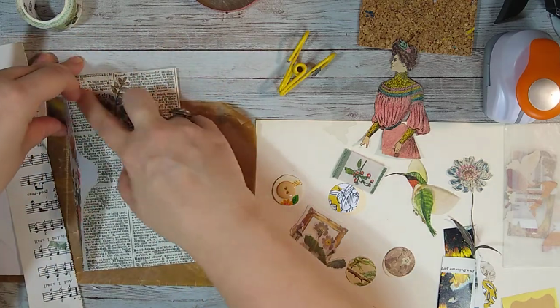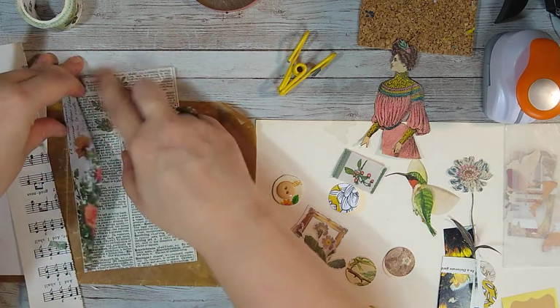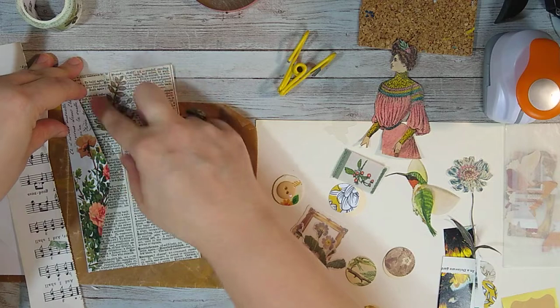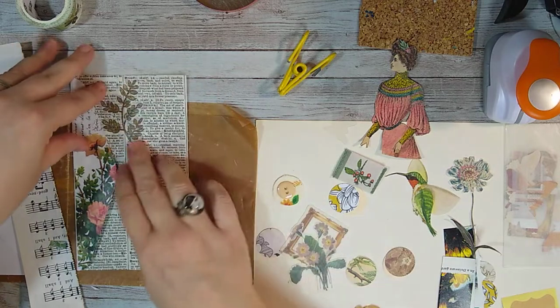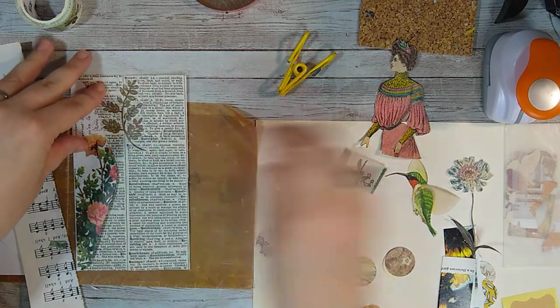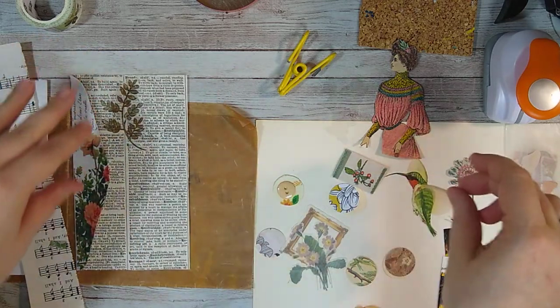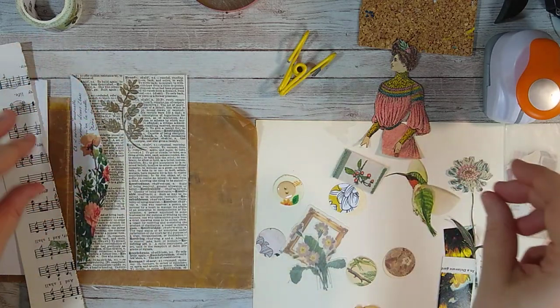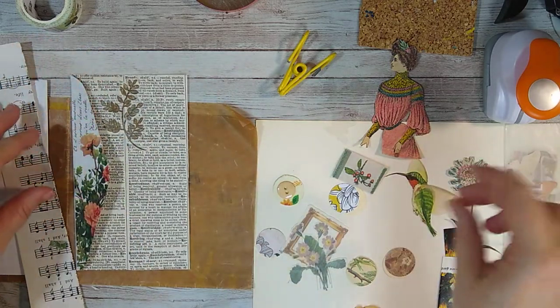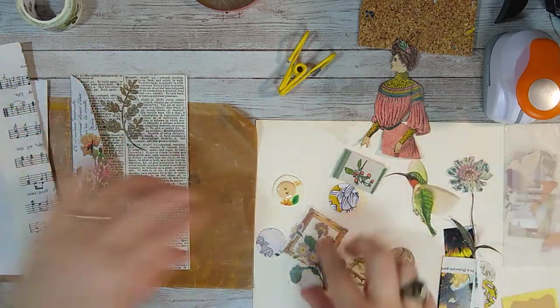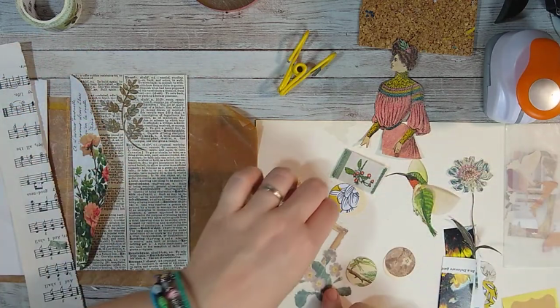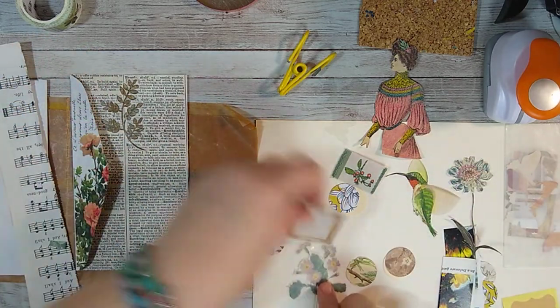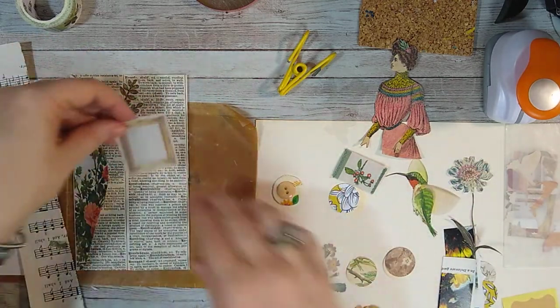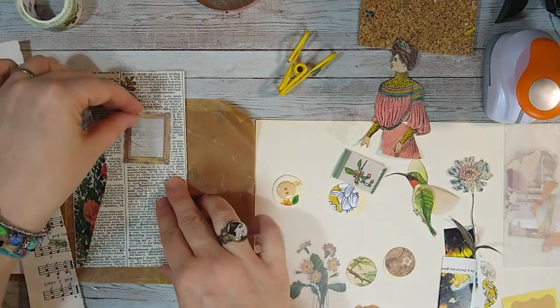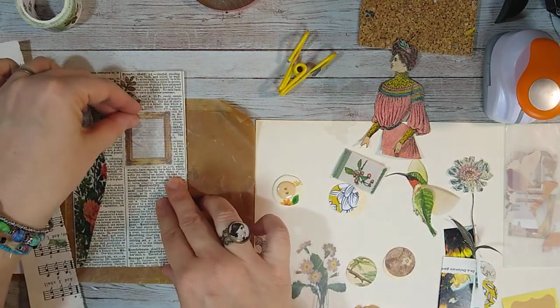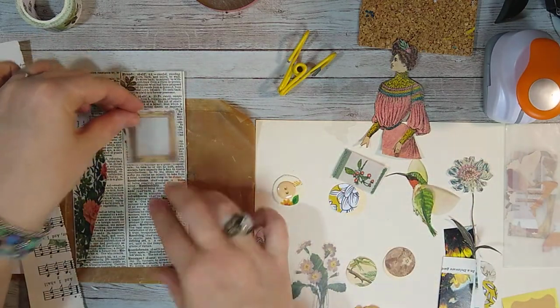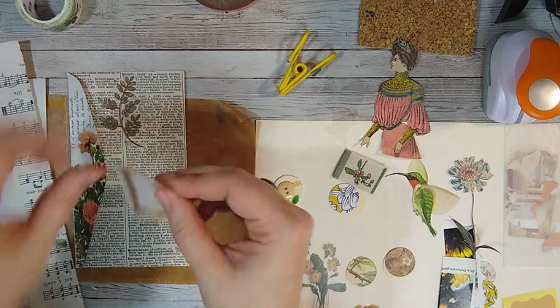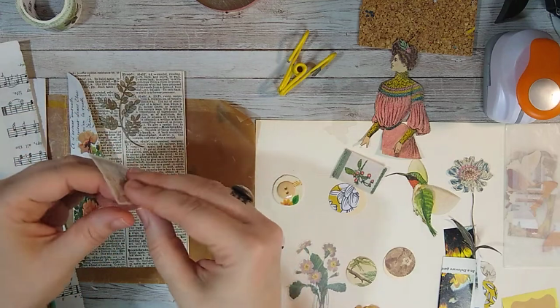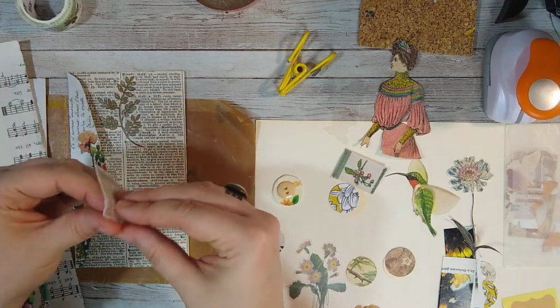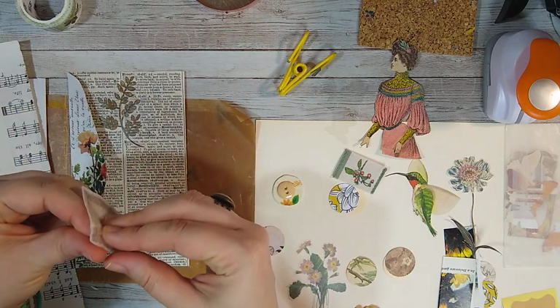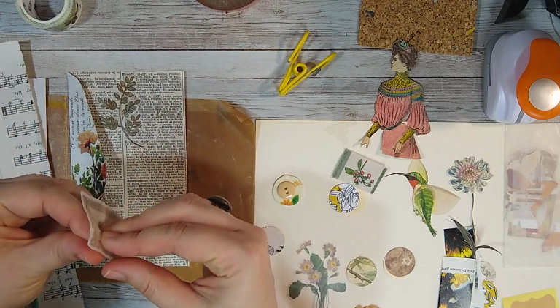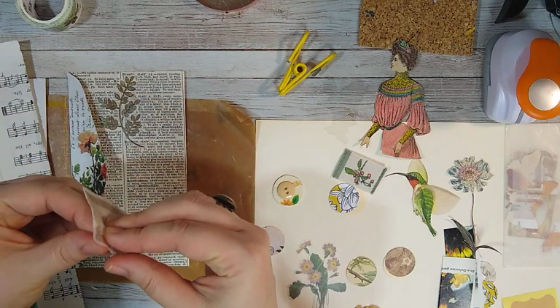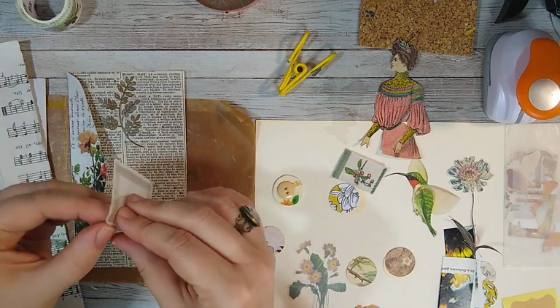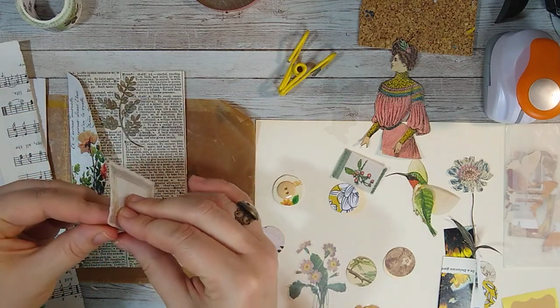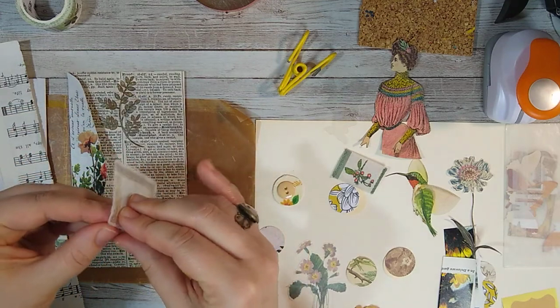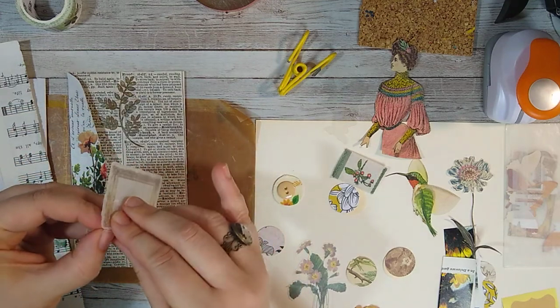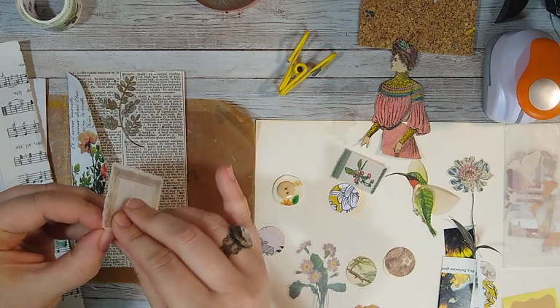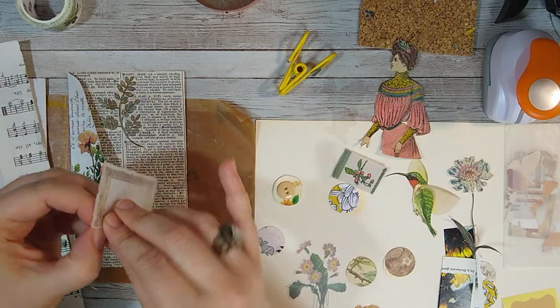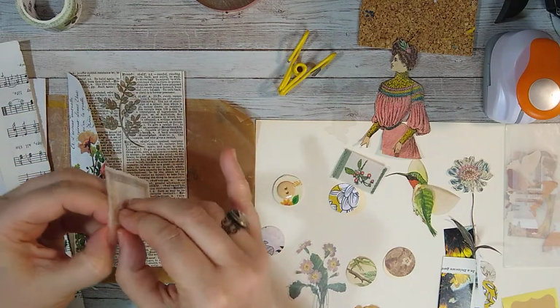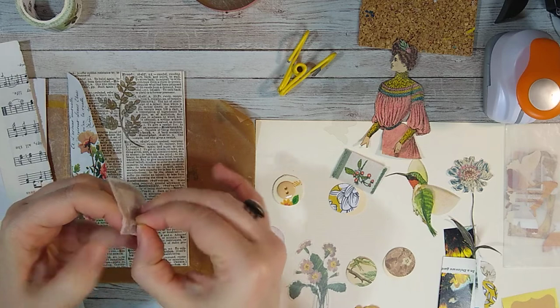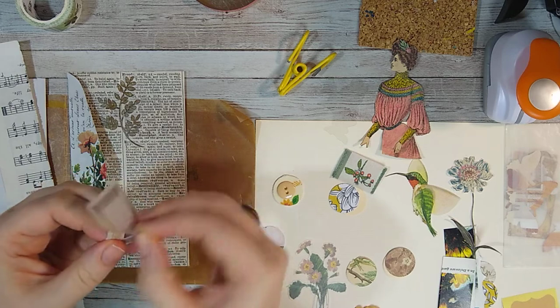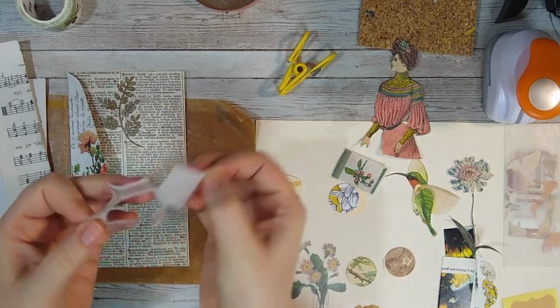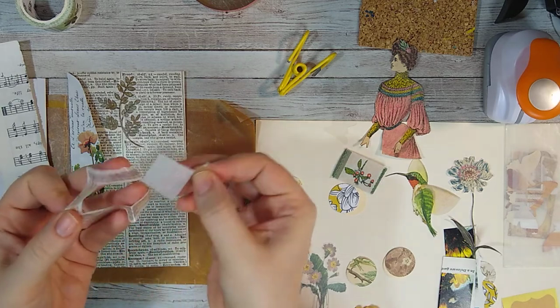It's a kind of translucent sticker, which is really pretty. And then we've got a frame — these are really nice. I got some of these stickers in a swap.